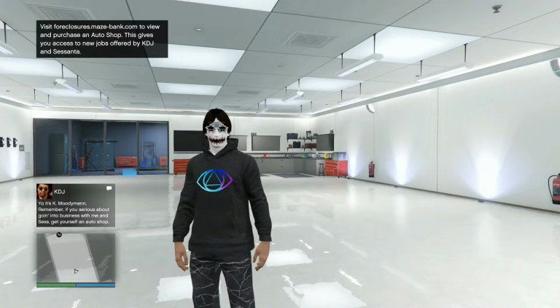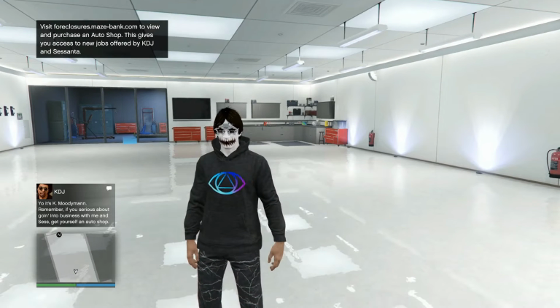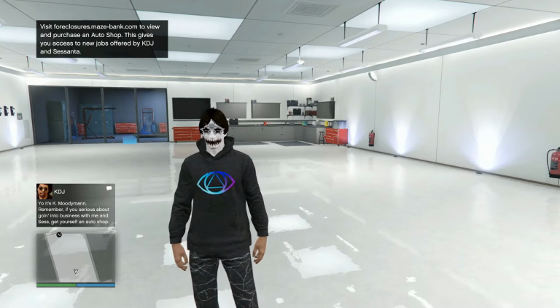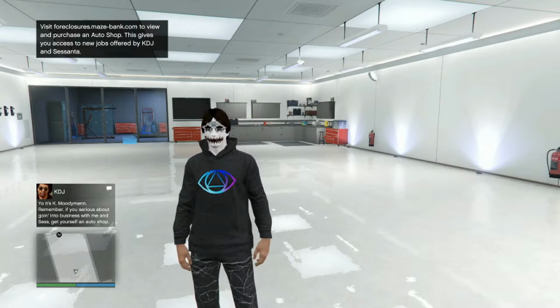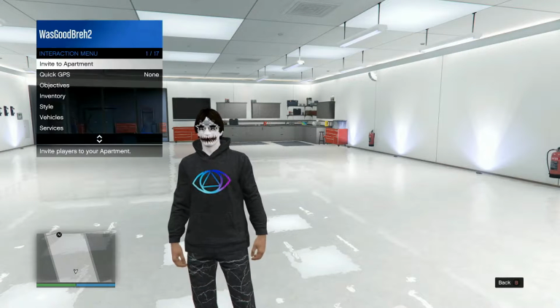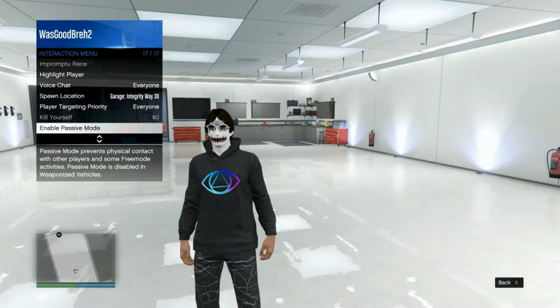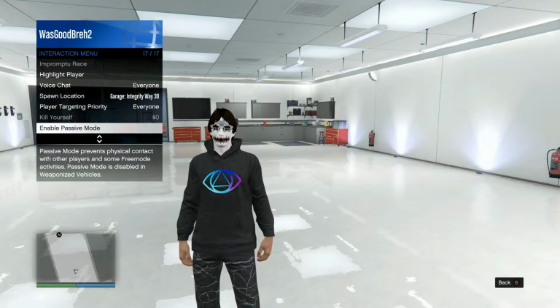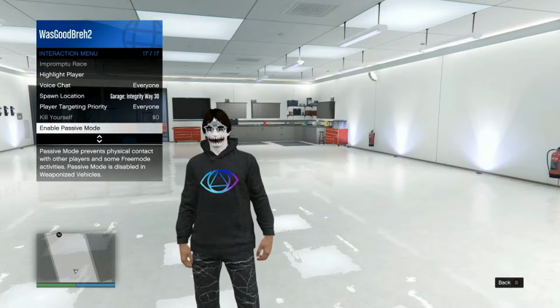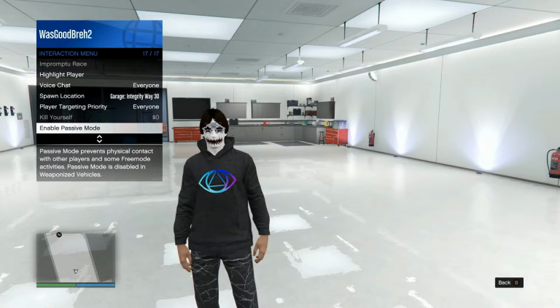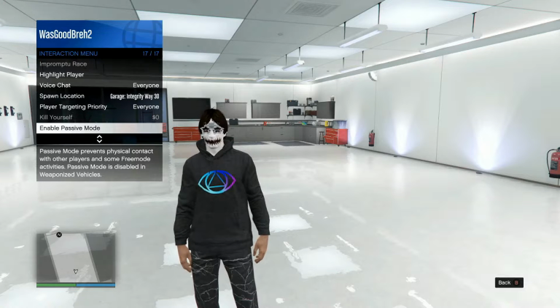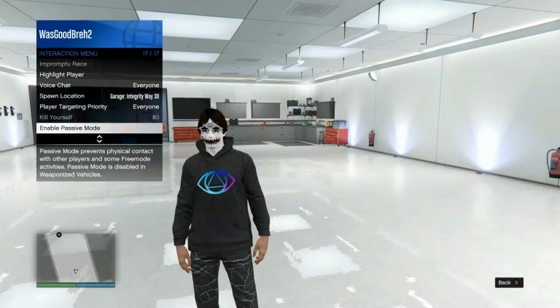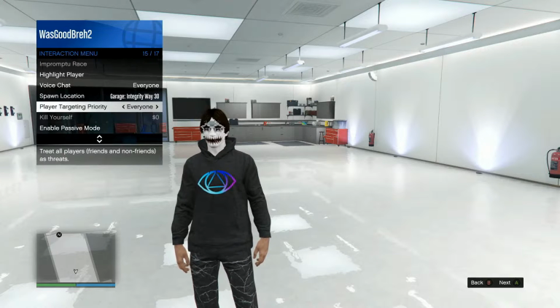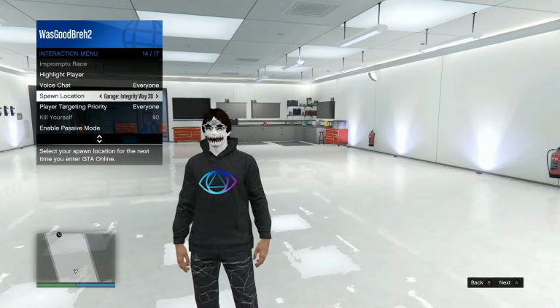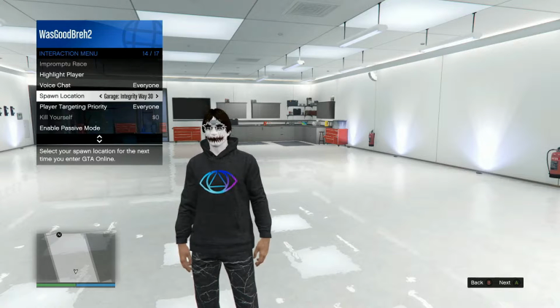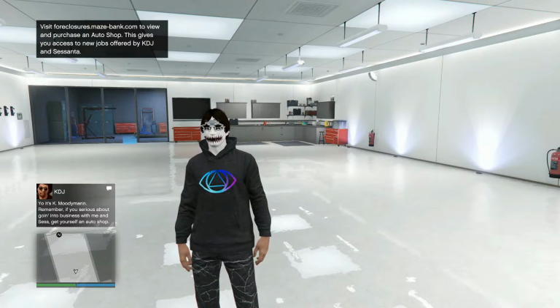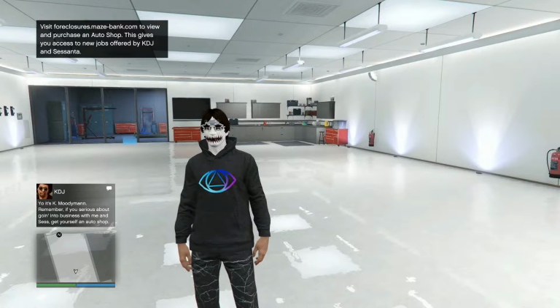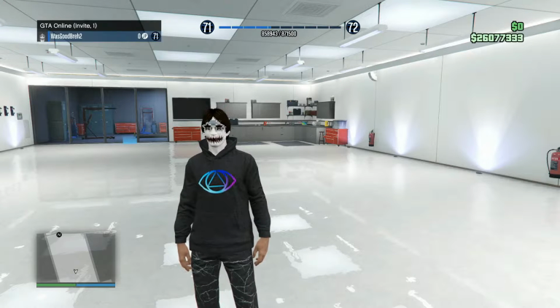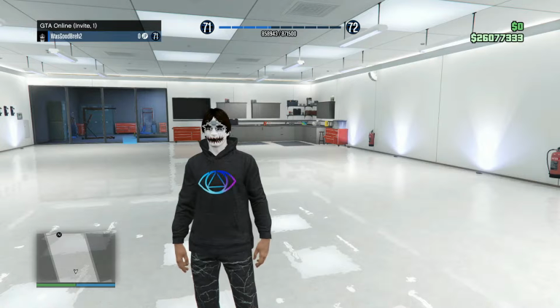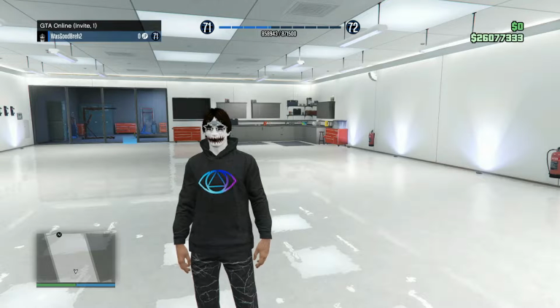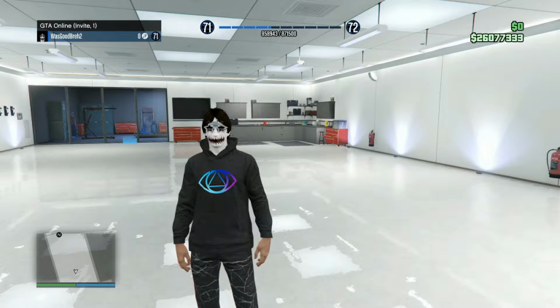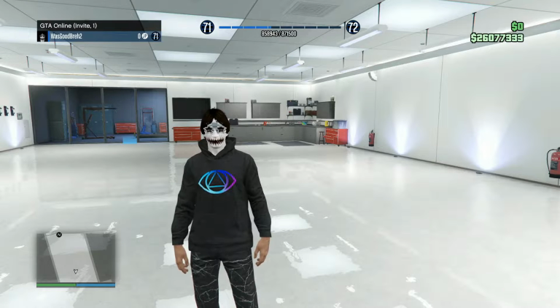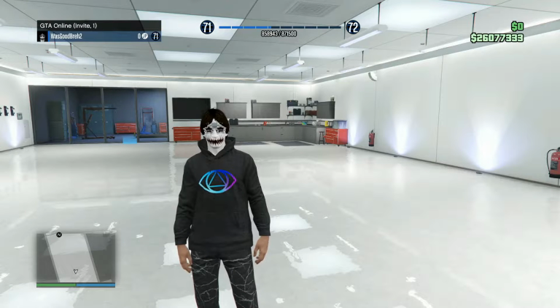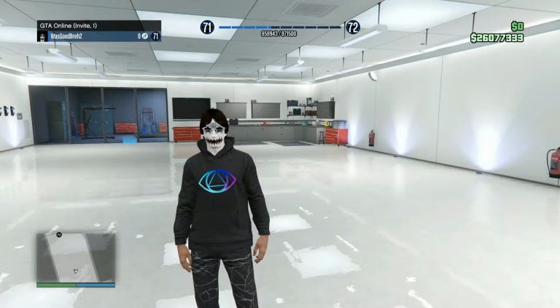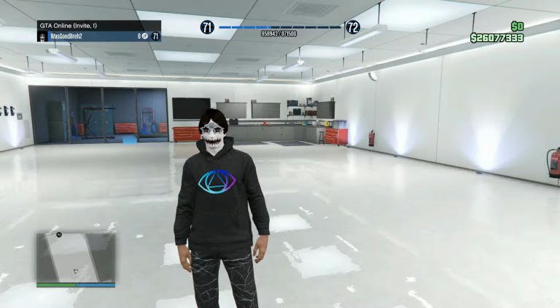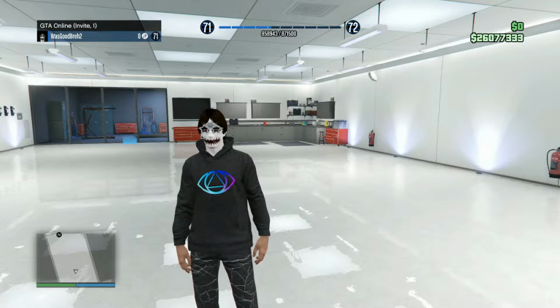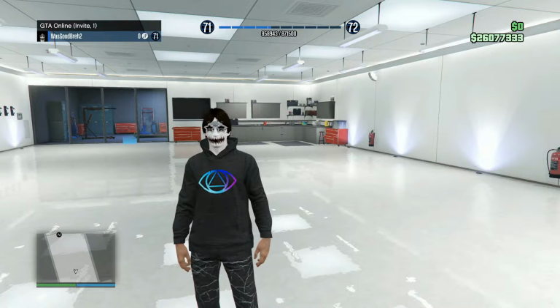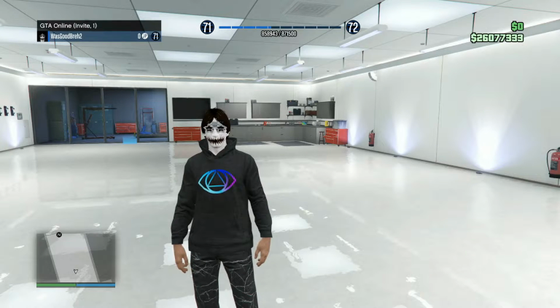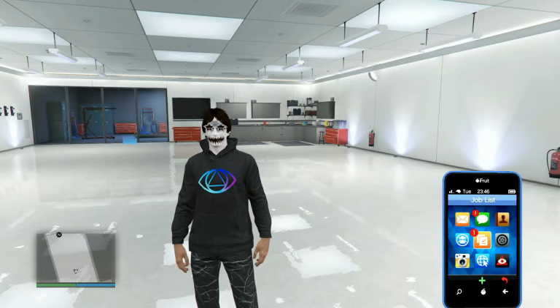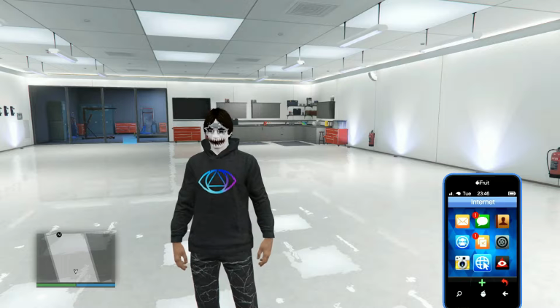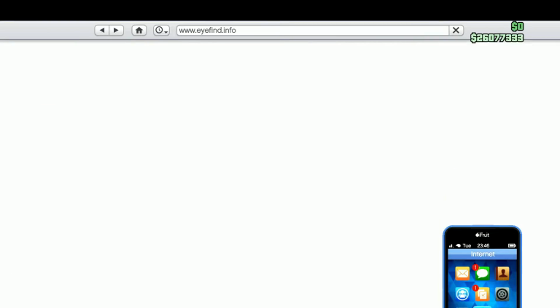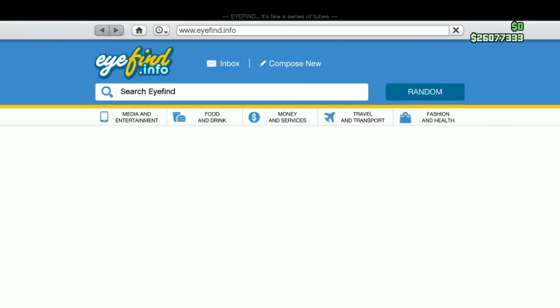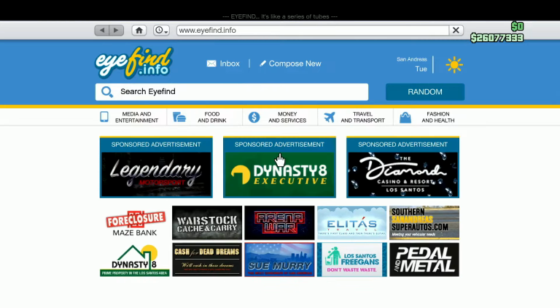I found the garage I'm going to be using and it is Integrity Way 30. As you can see, I'm sitting on $26,077,333. And I'm going to go and buy a Deluxo.